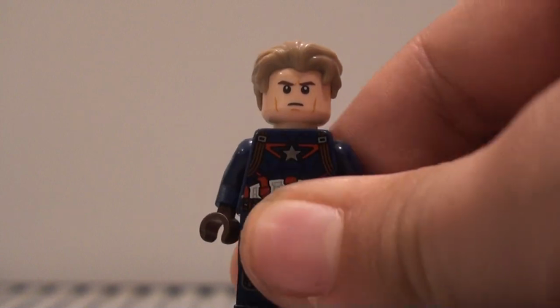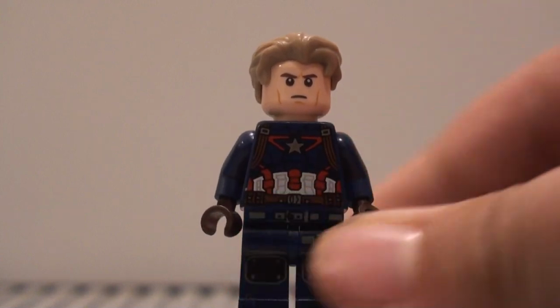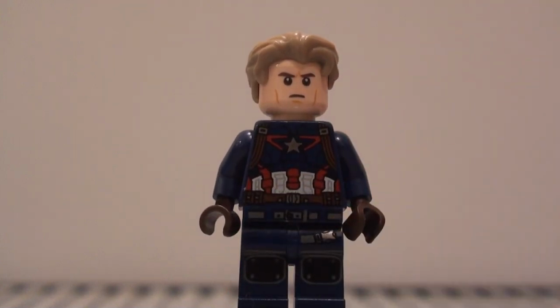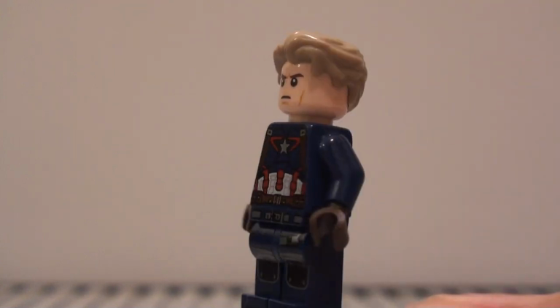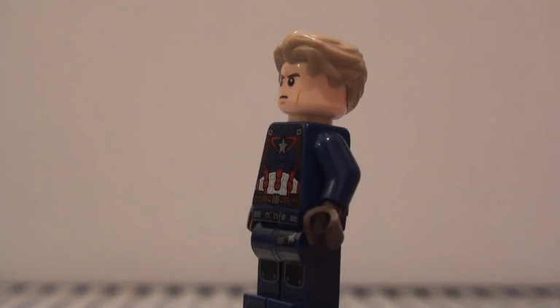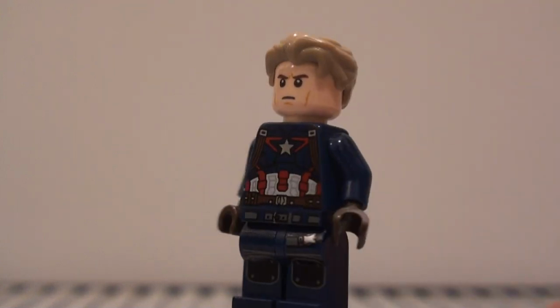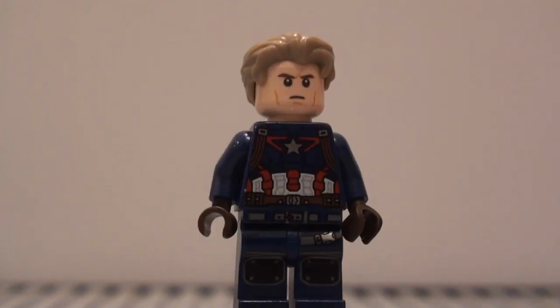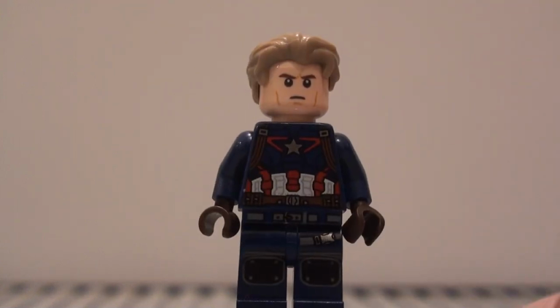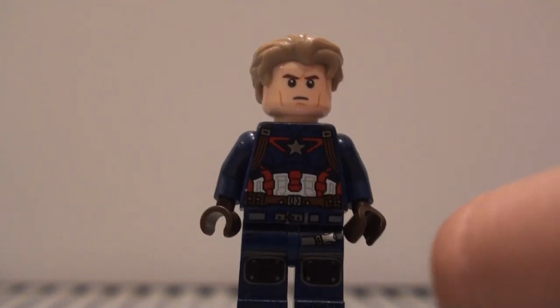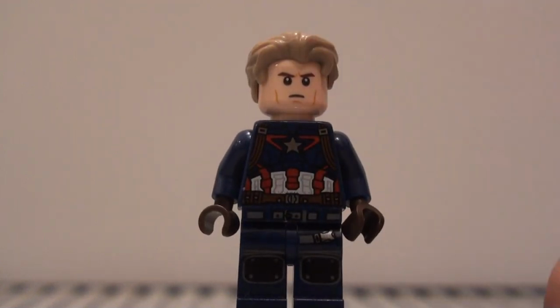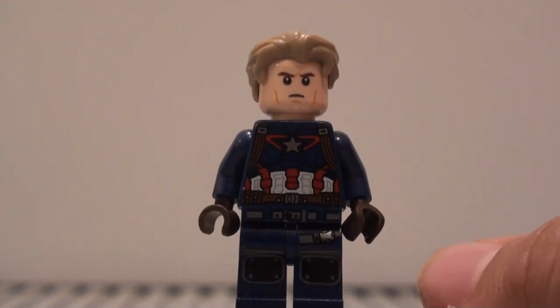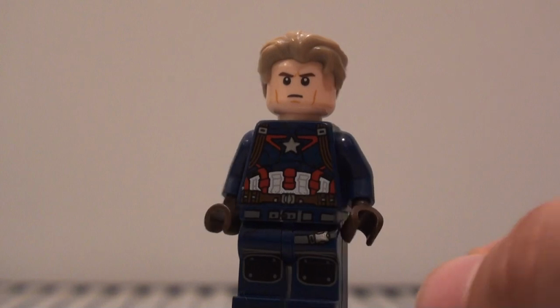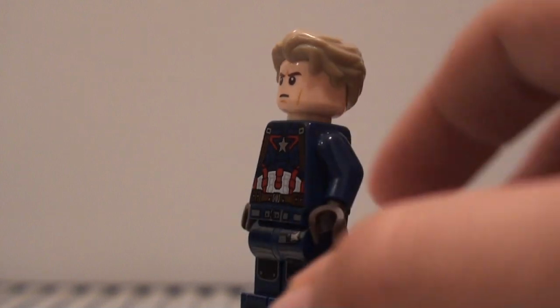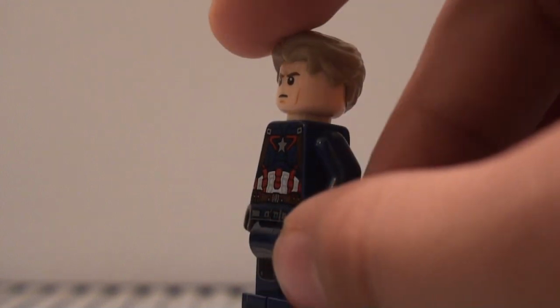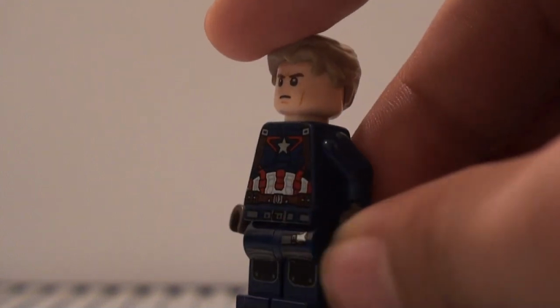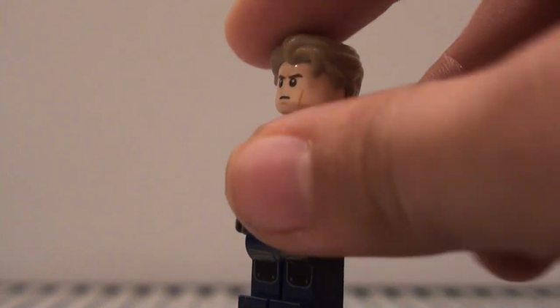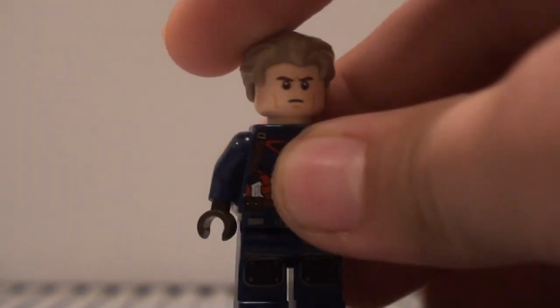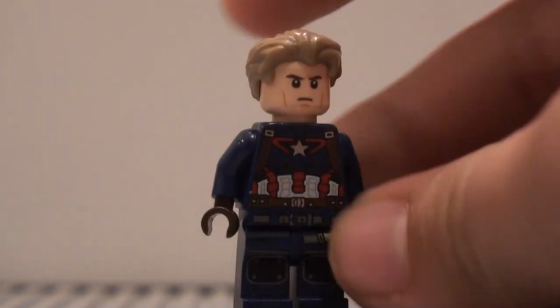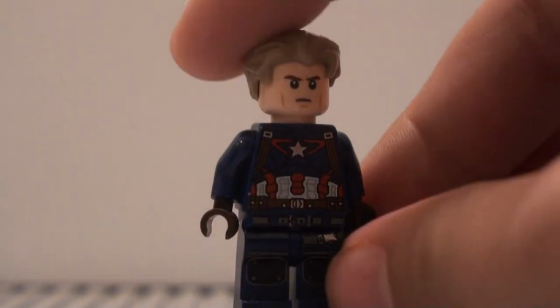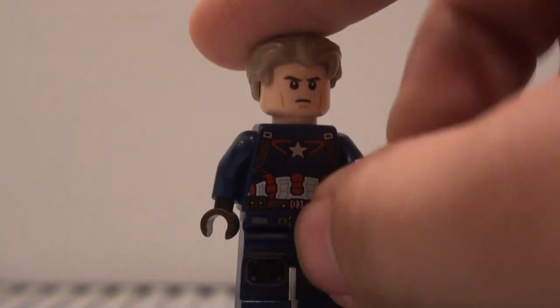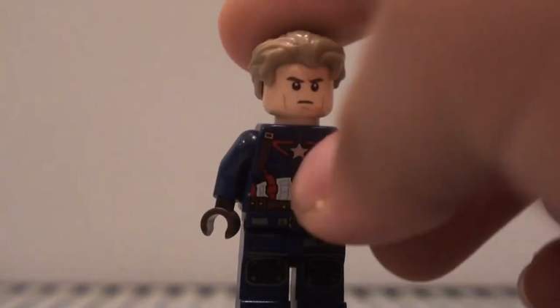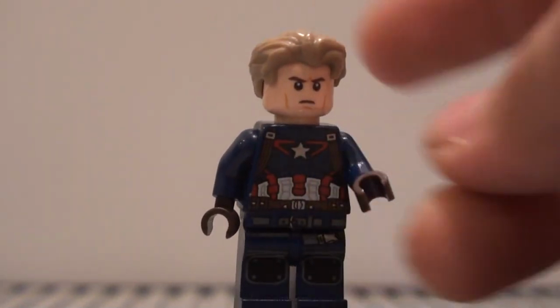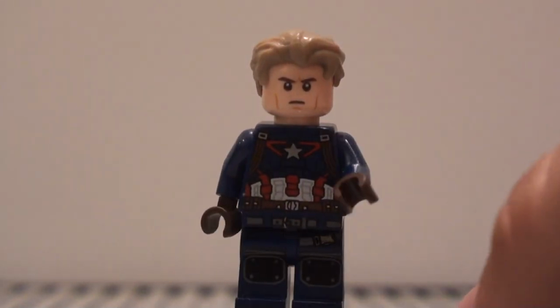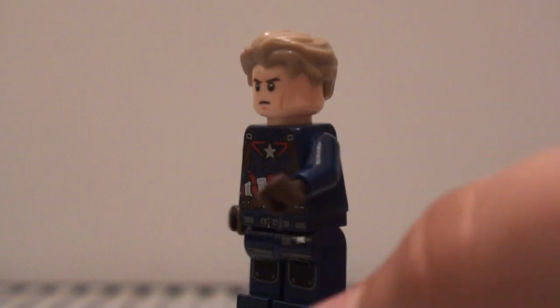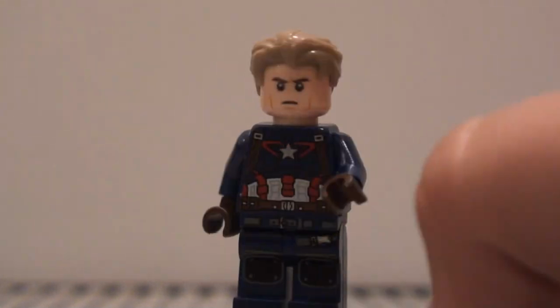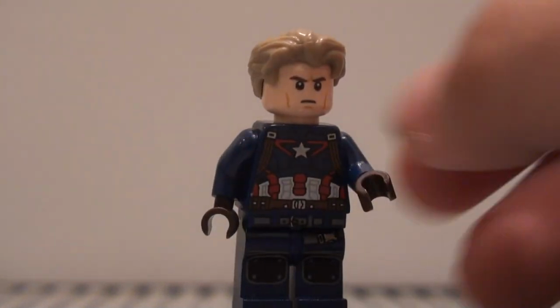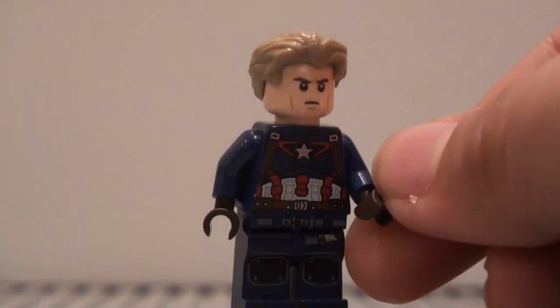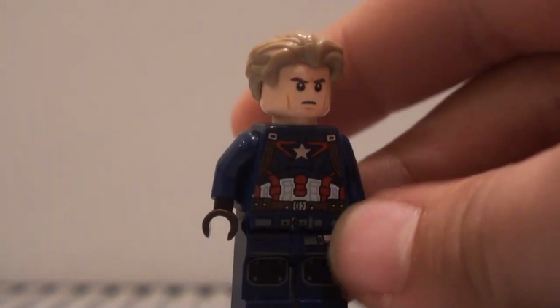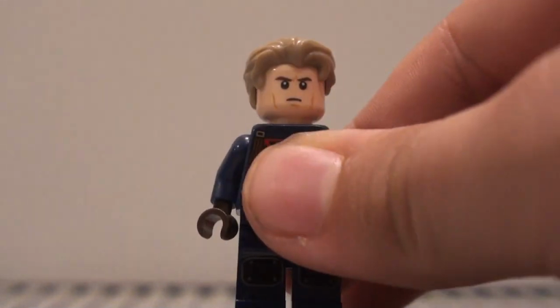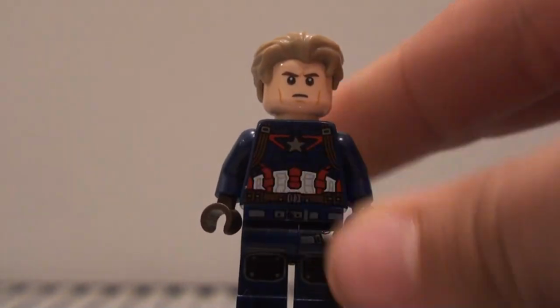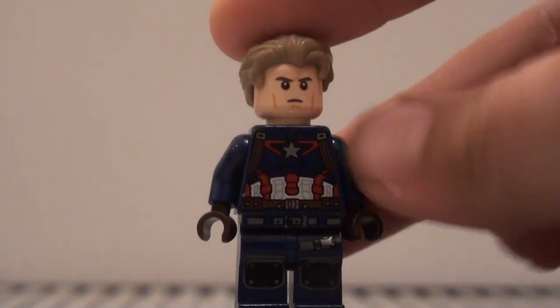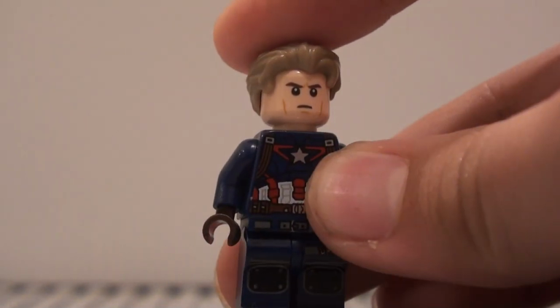Another good torso to use would definitely be the Avengers Assemble torso from the first Avengers movie. Plain old dark blue arms, and then for the hands I gave him some dark brown hands to show the gloves he's wearing in the trailer.